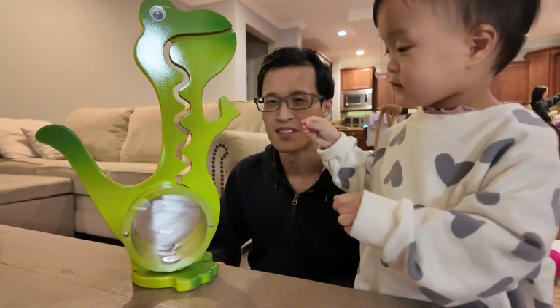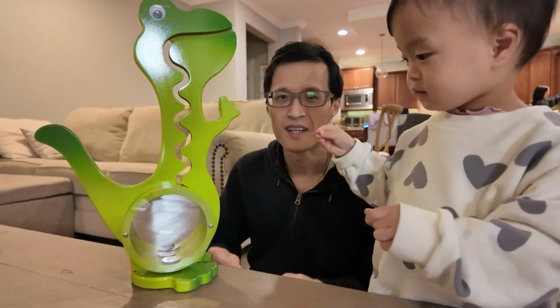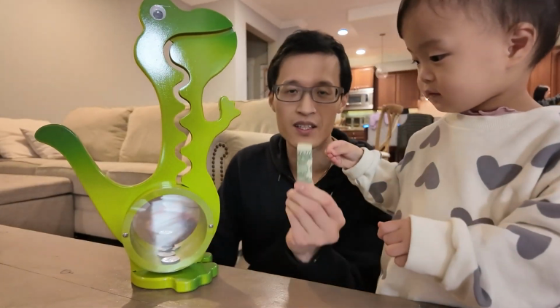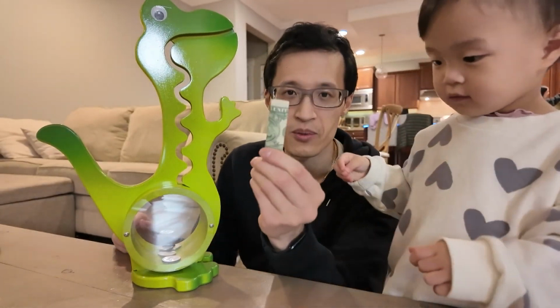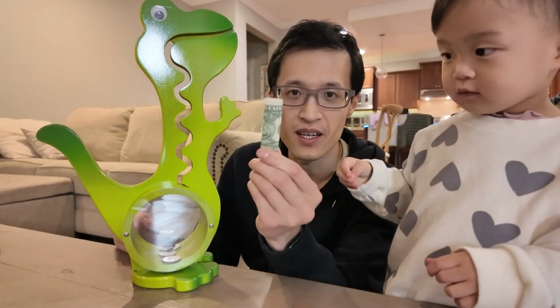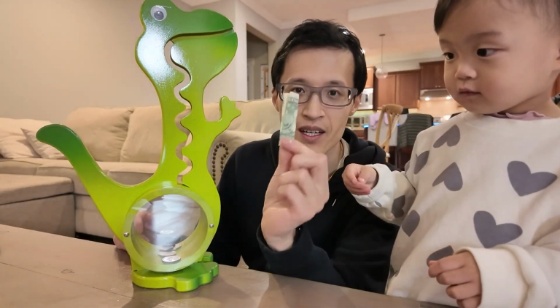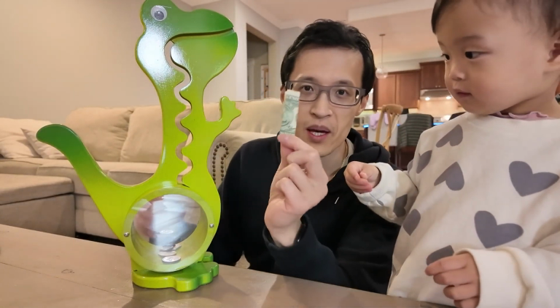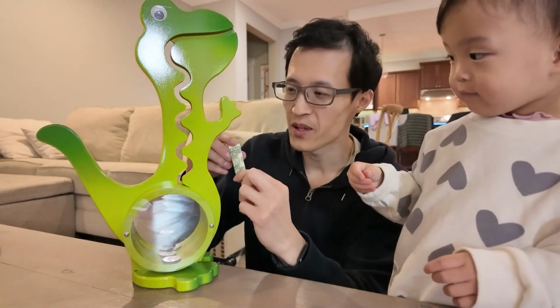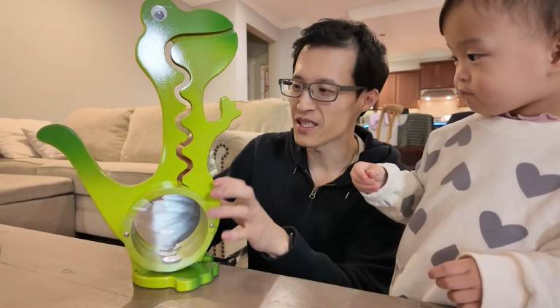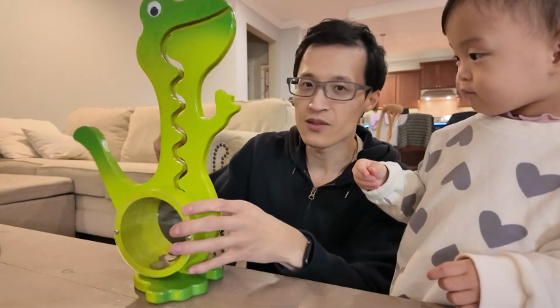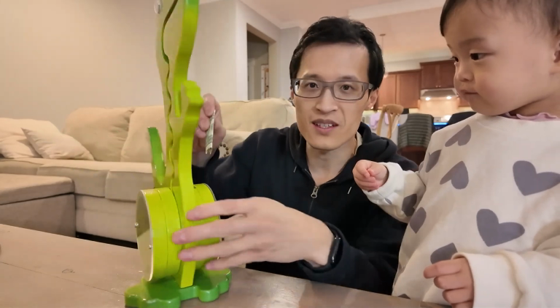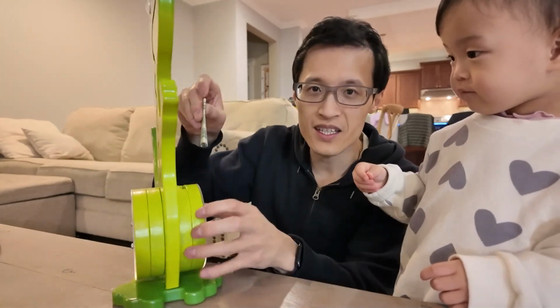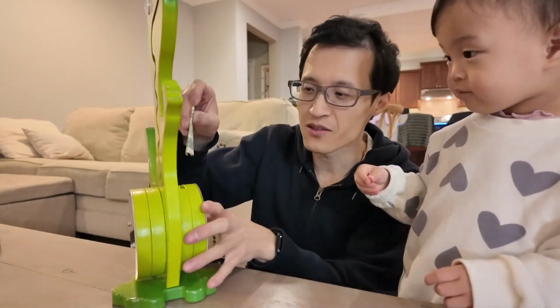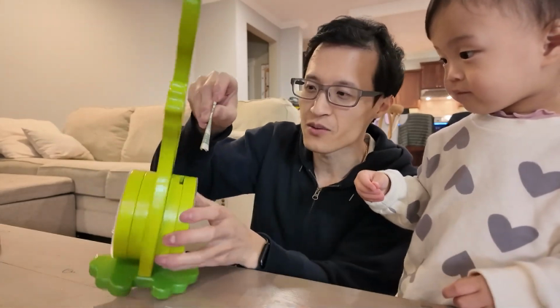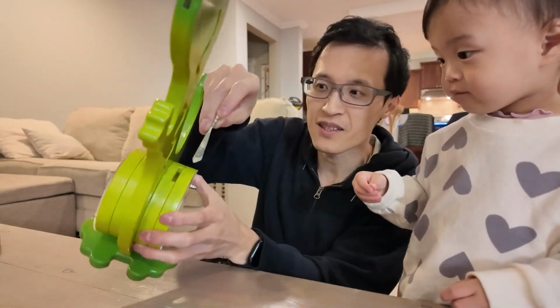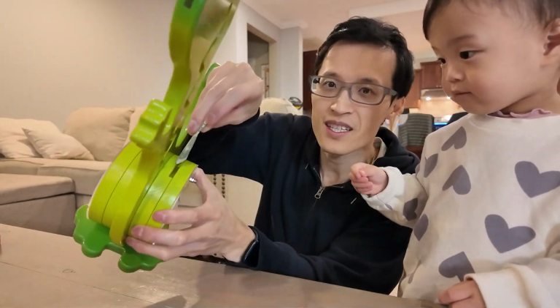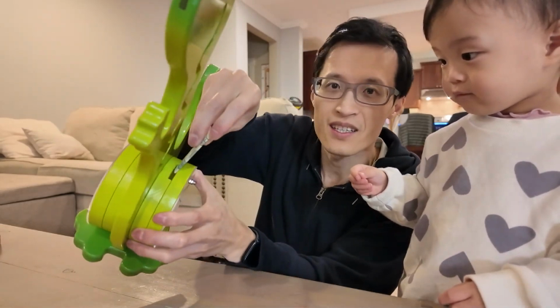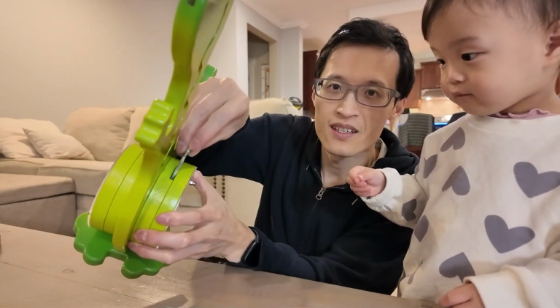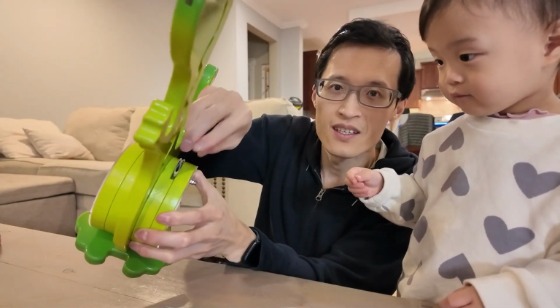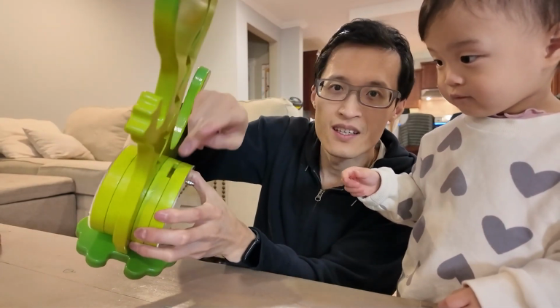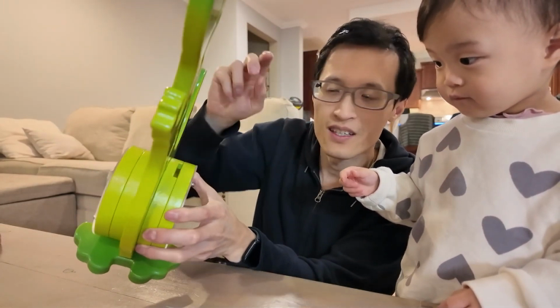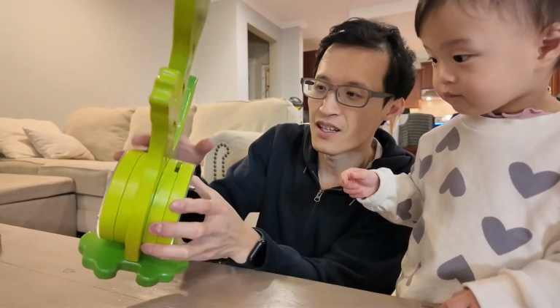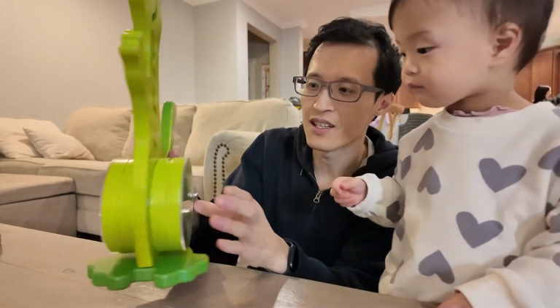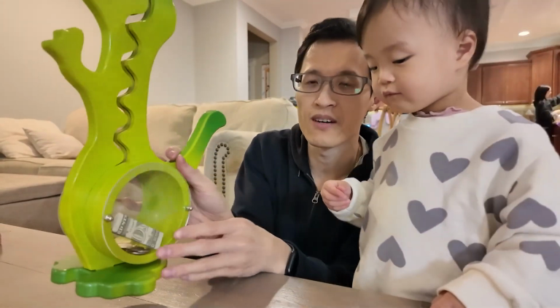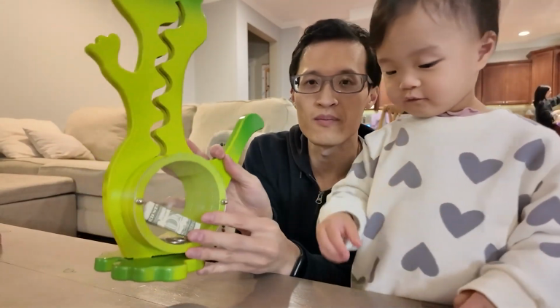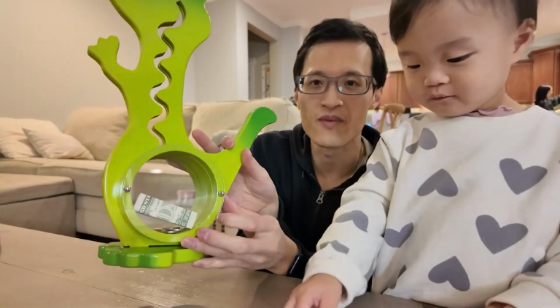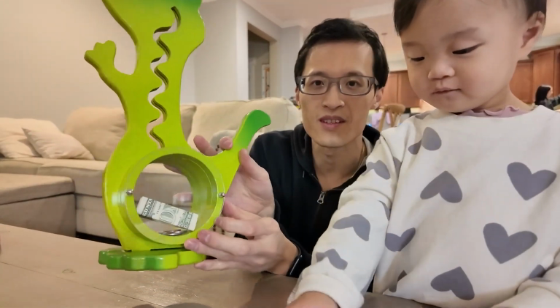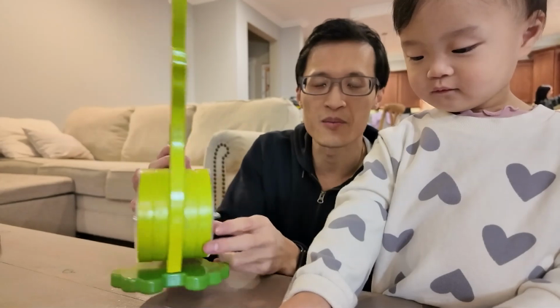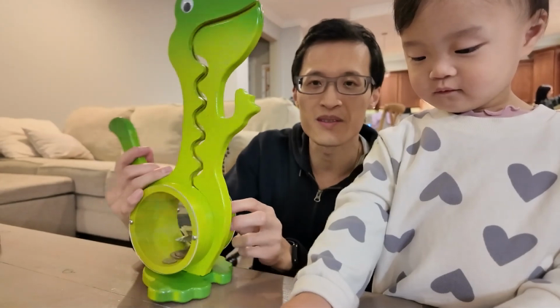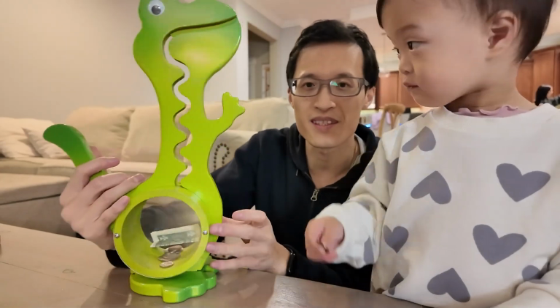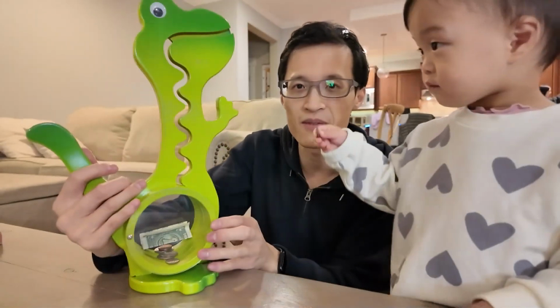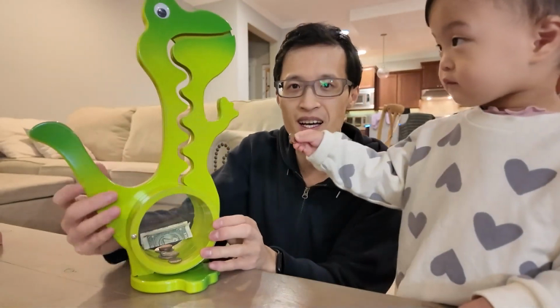You can put the paper money into the slot here — I'll show you what that looks like — and then you have dollar bills and stuff inside.